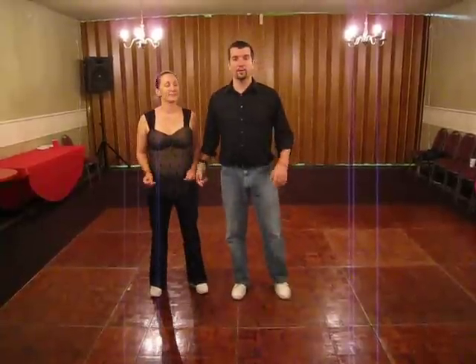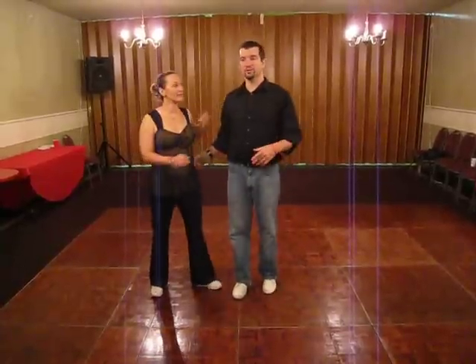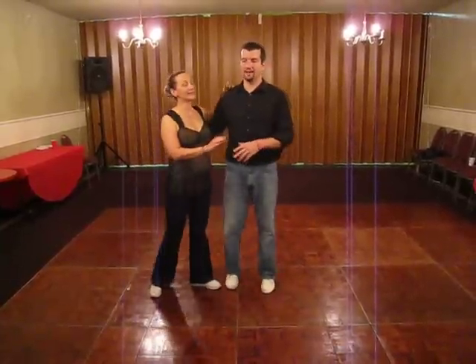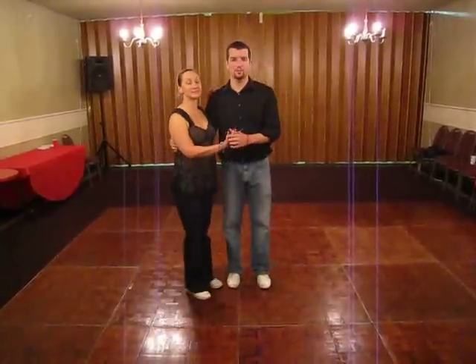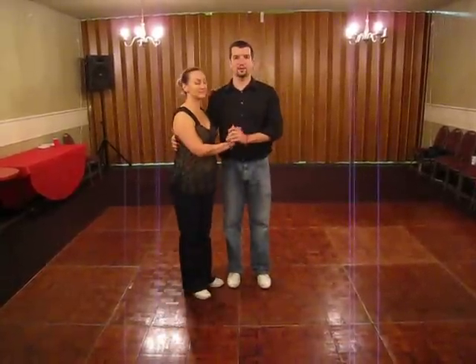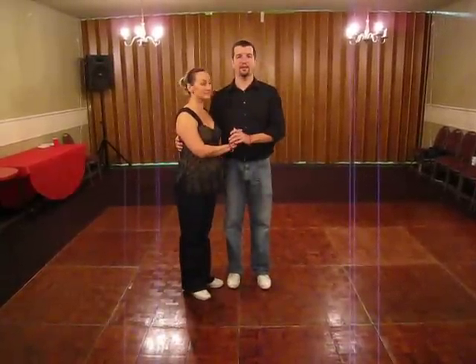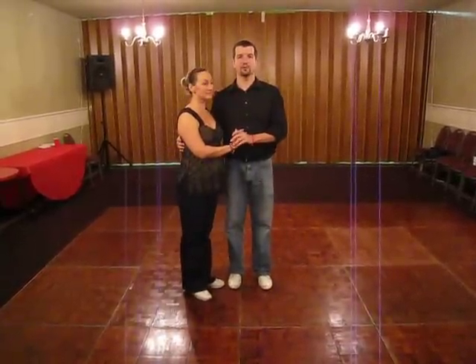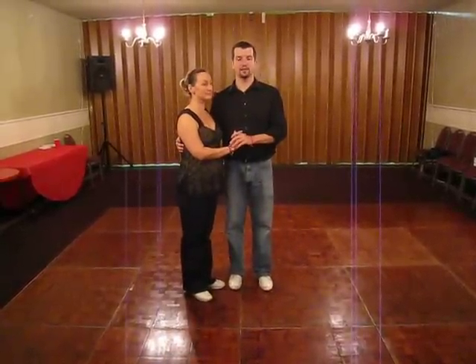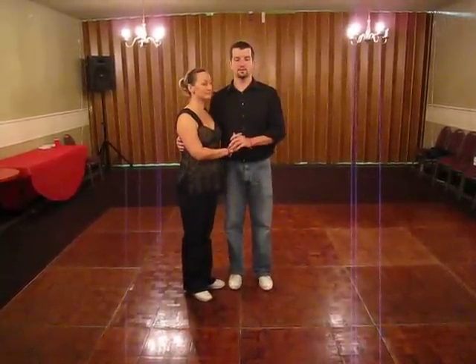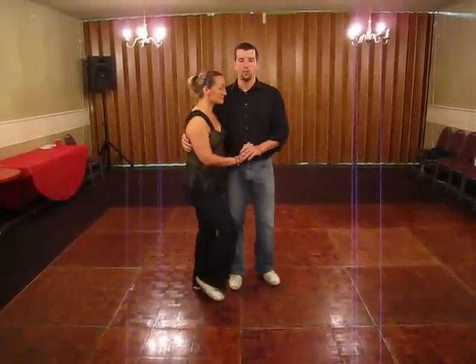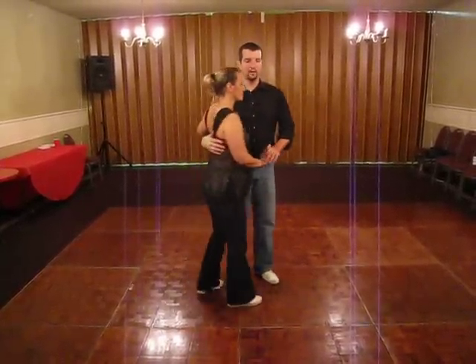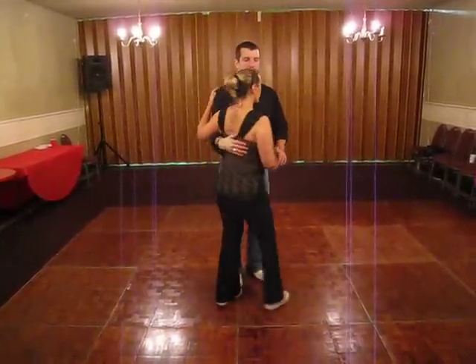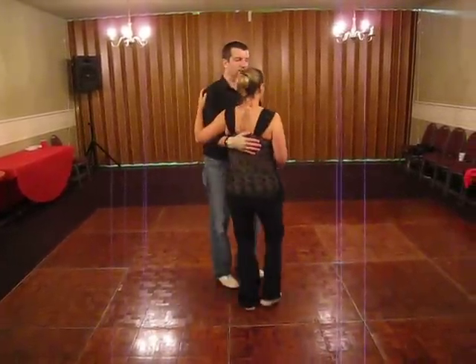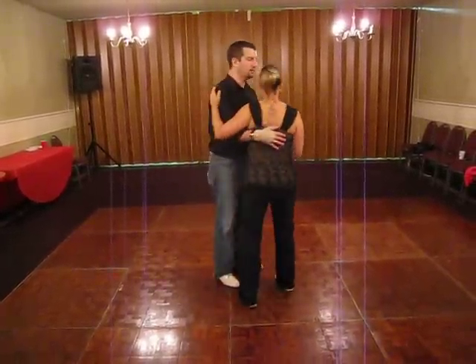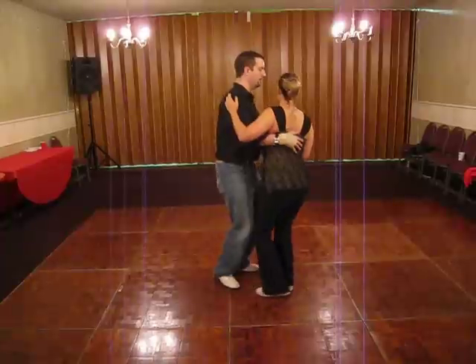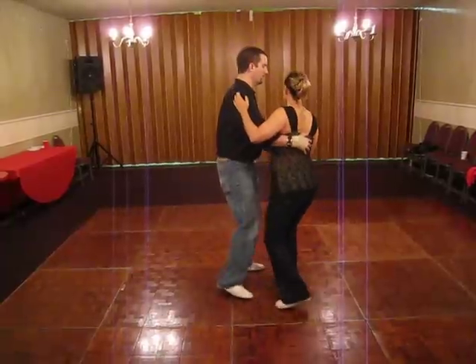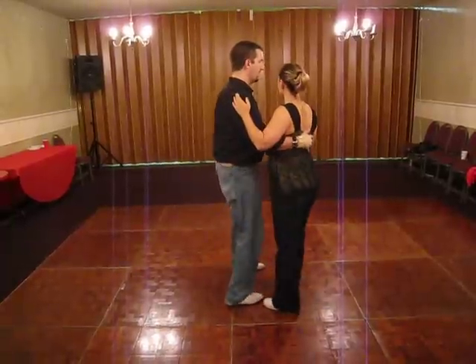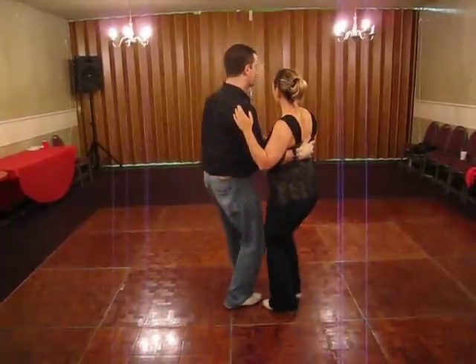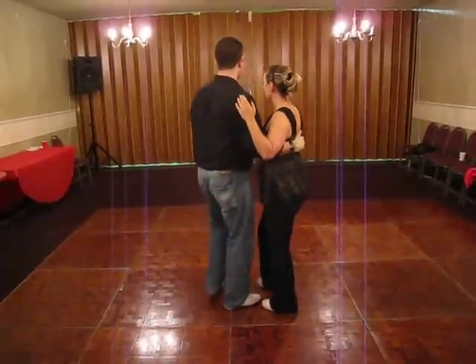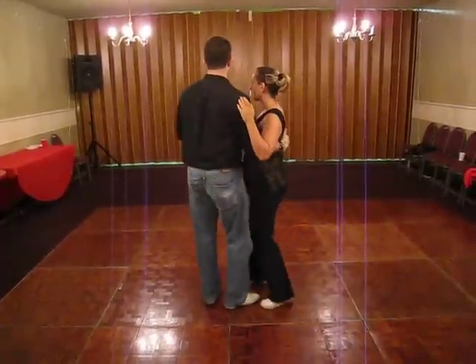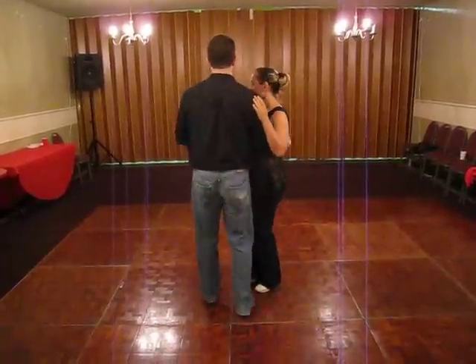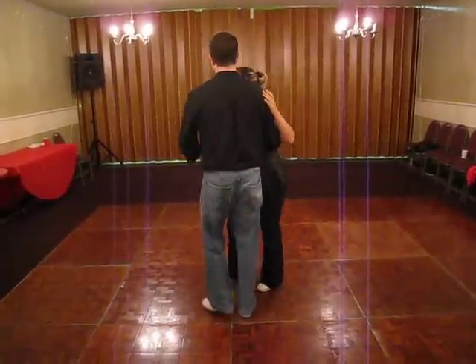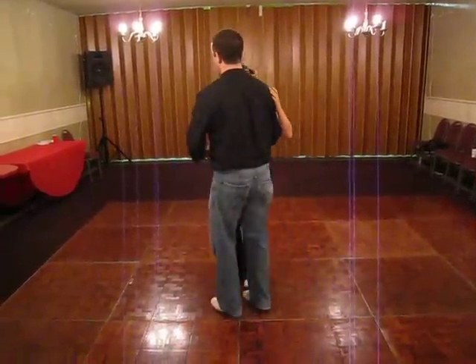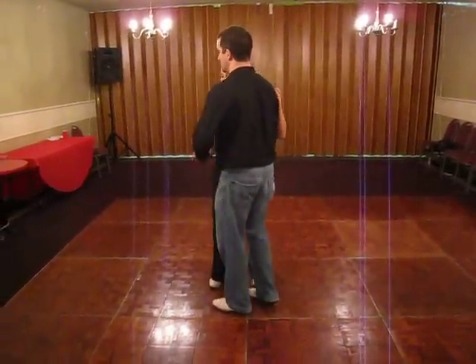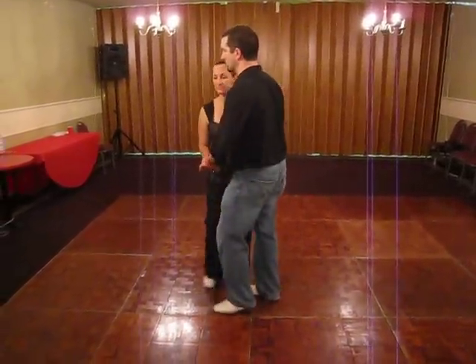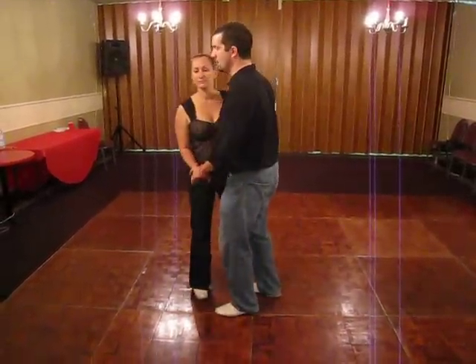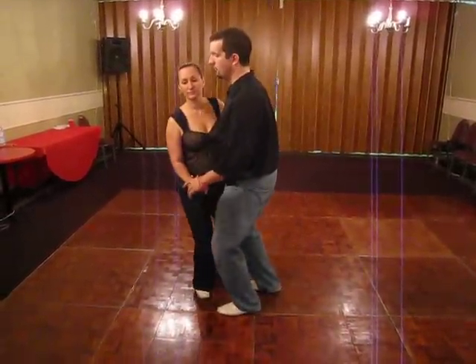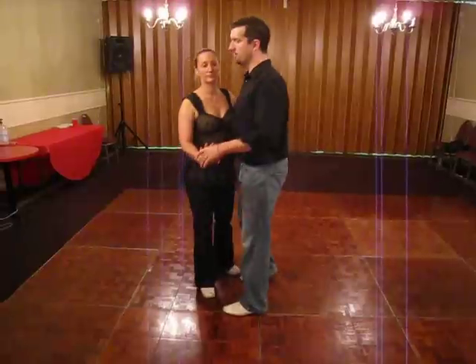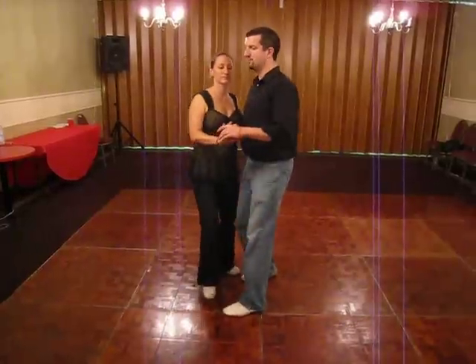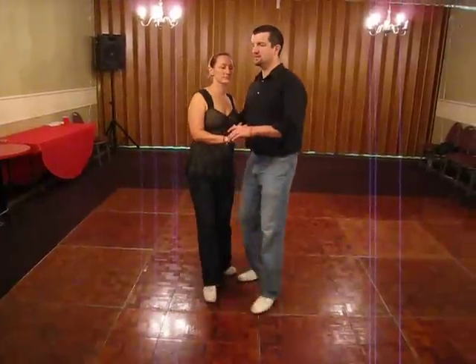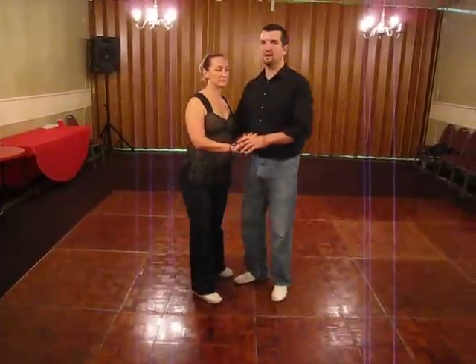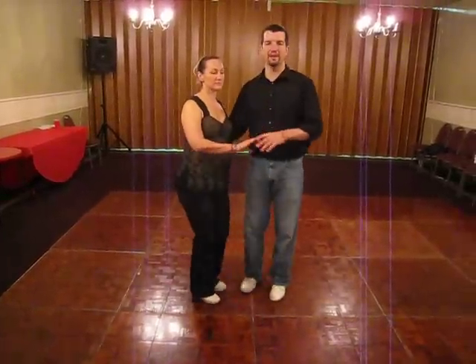So when you did that in closed position in a follower's turn, it looked like this: one, and two, and three, four, five, six, seven, and.